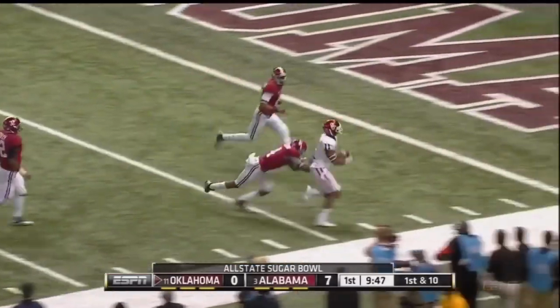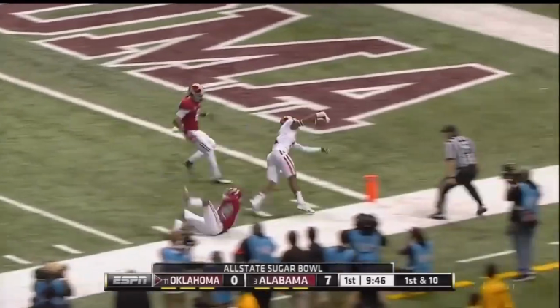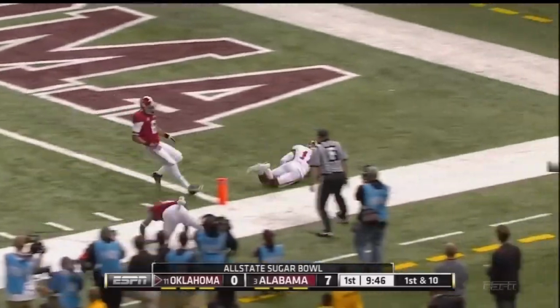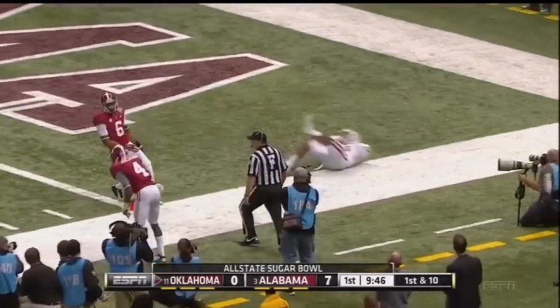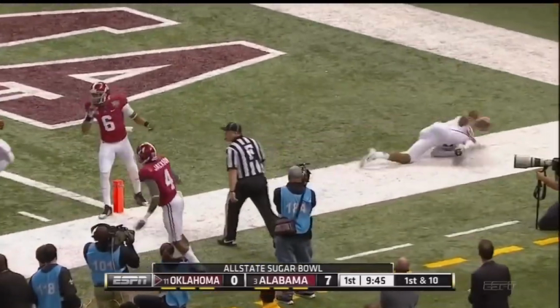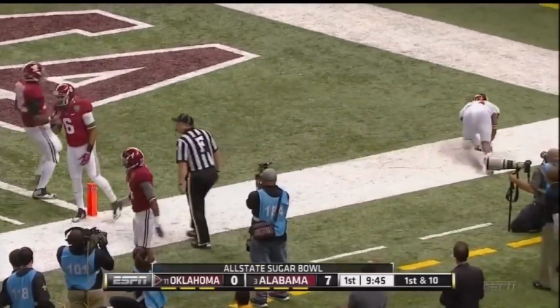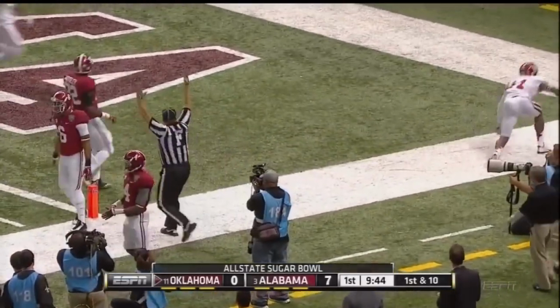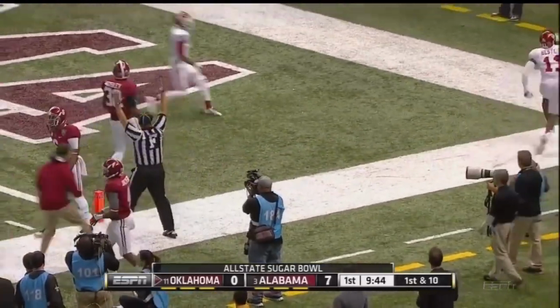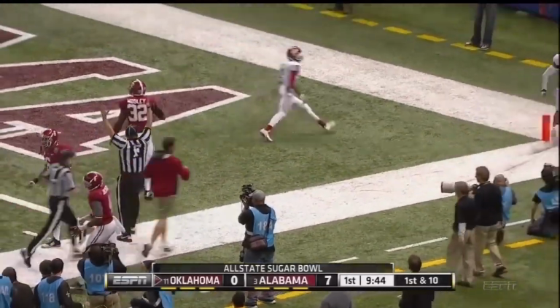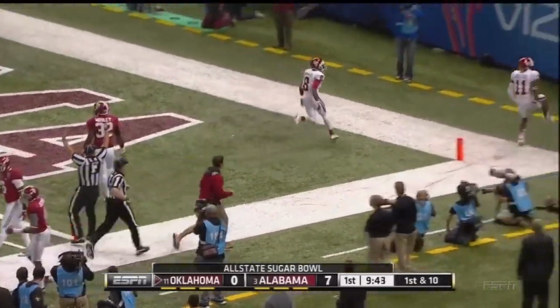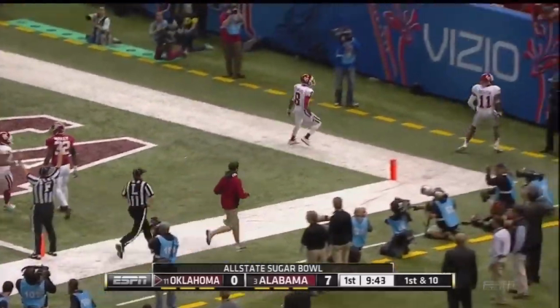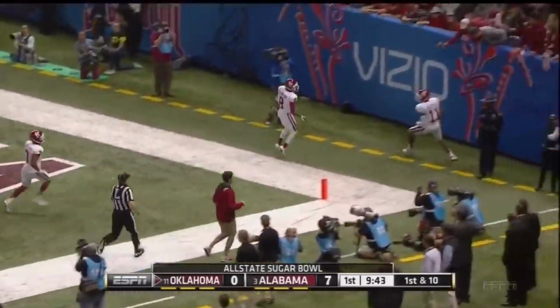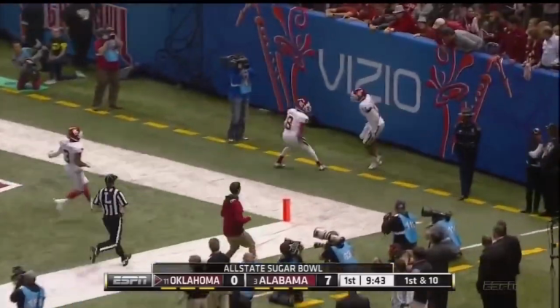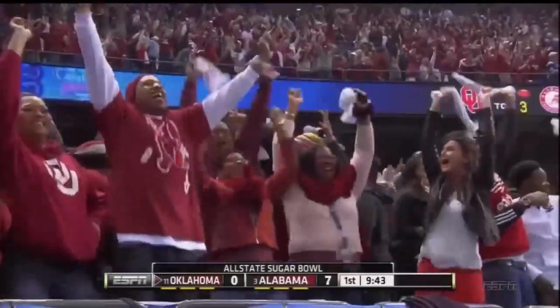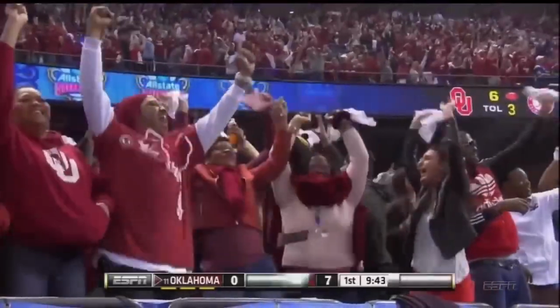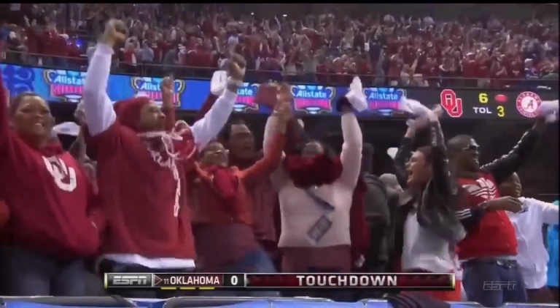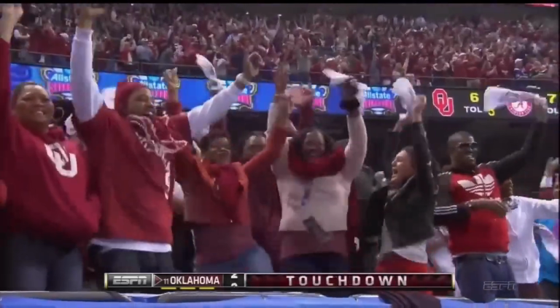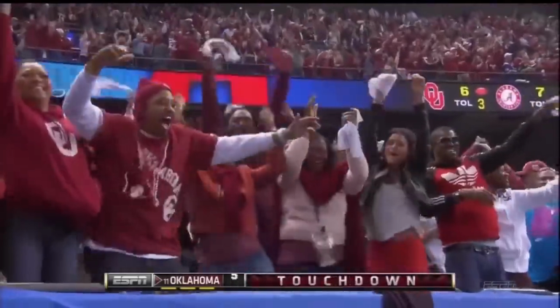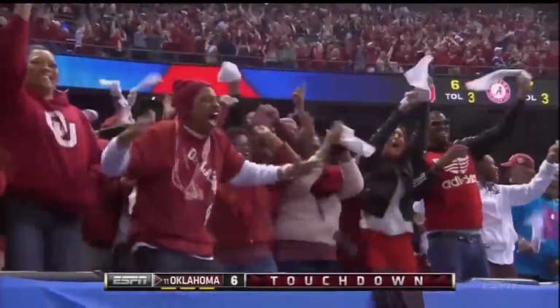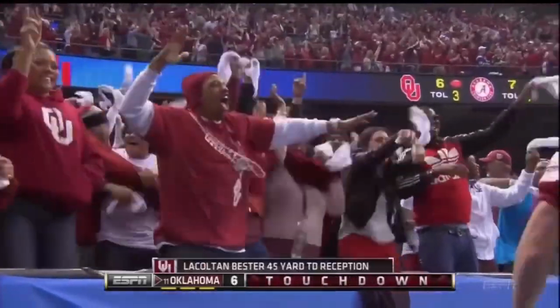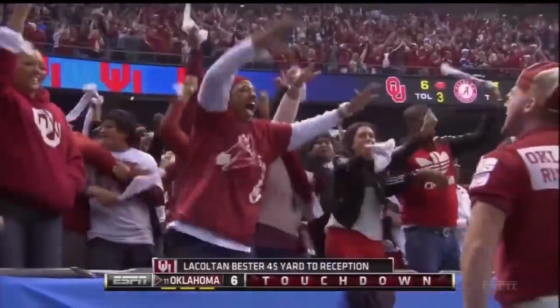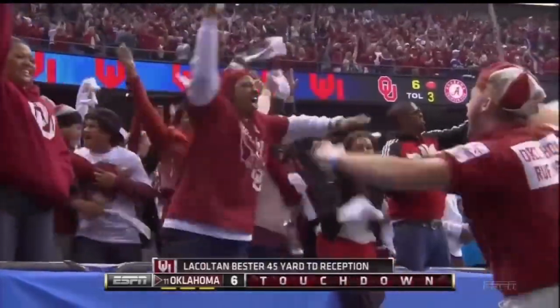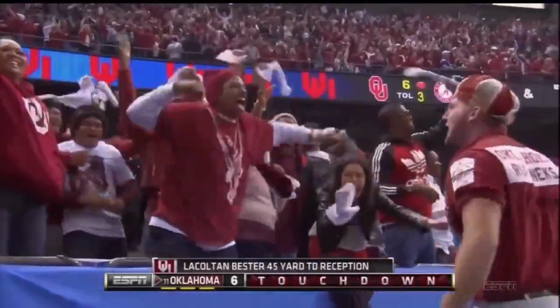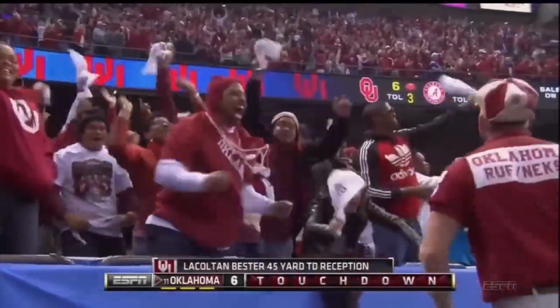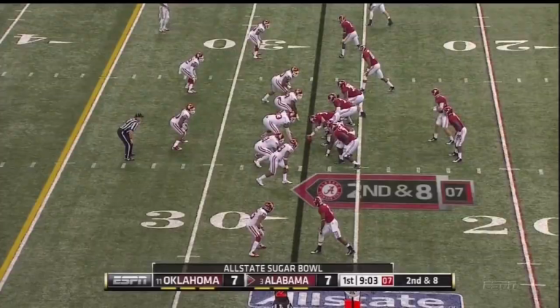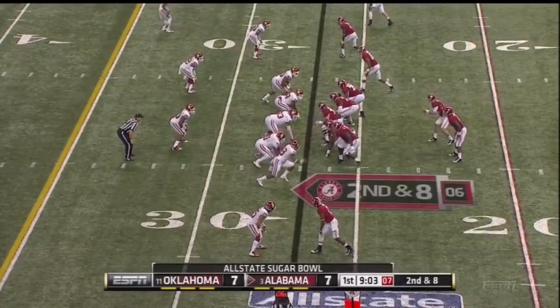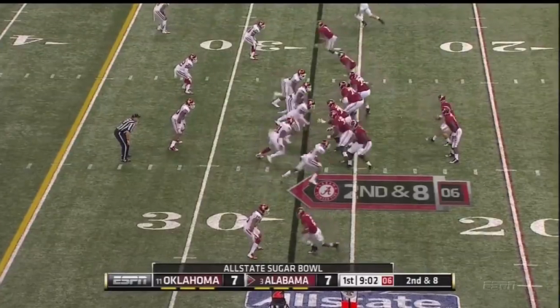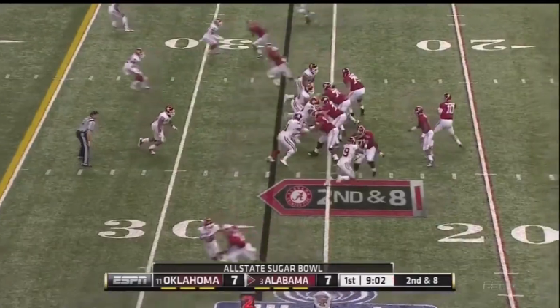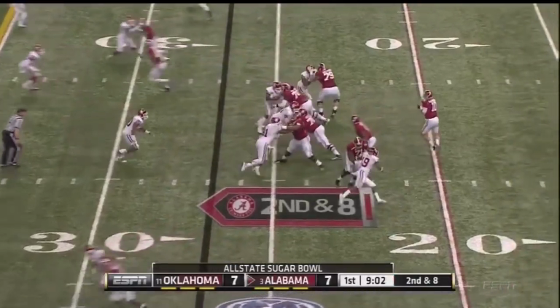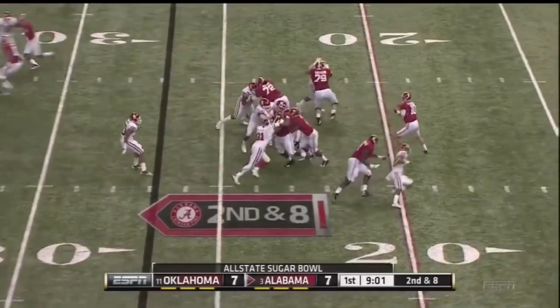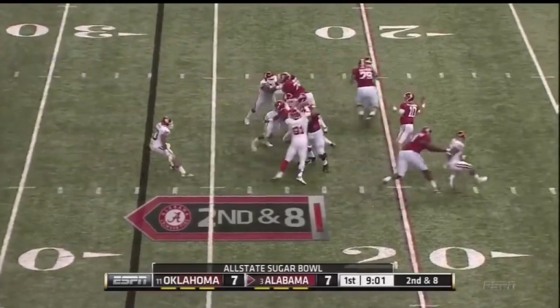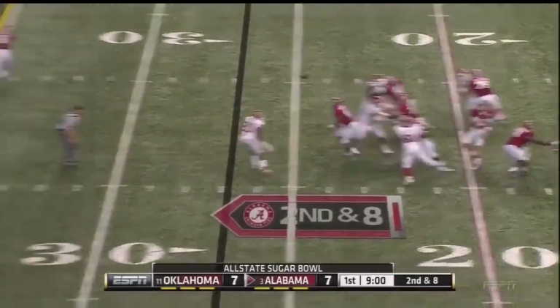Bester. Touchdown! Jordan Phillips, the nose tackle, was there.